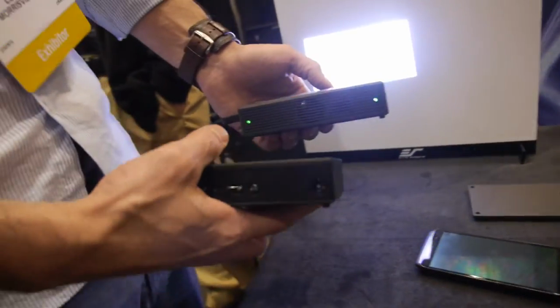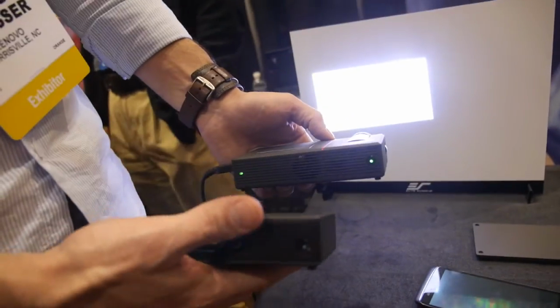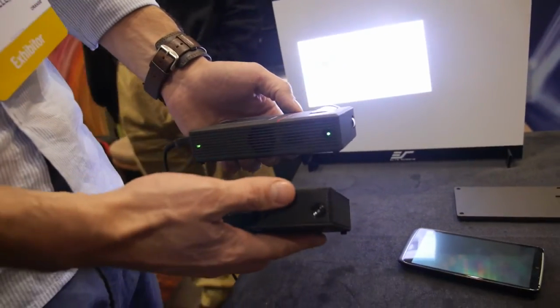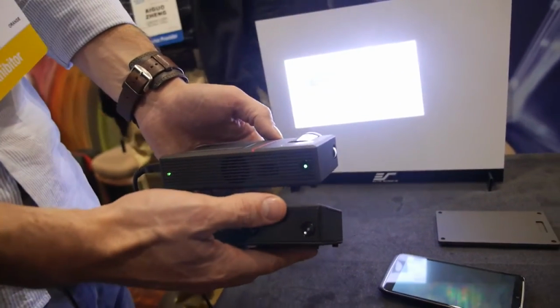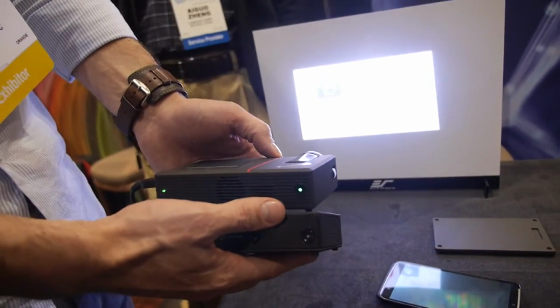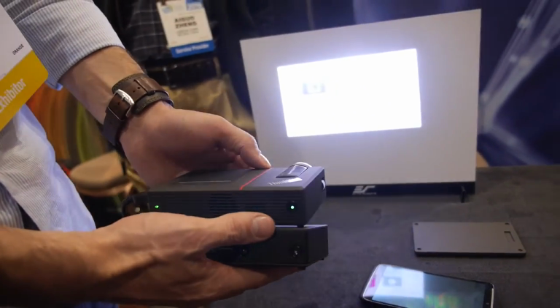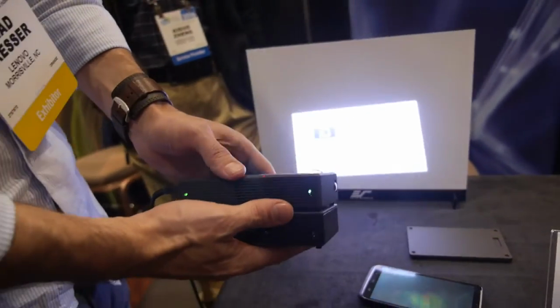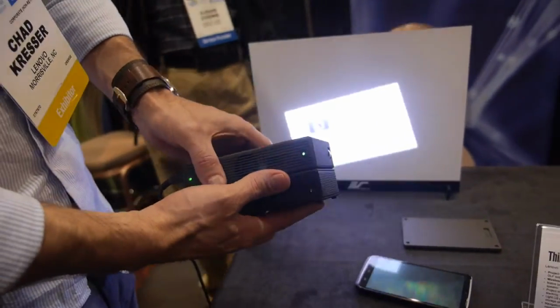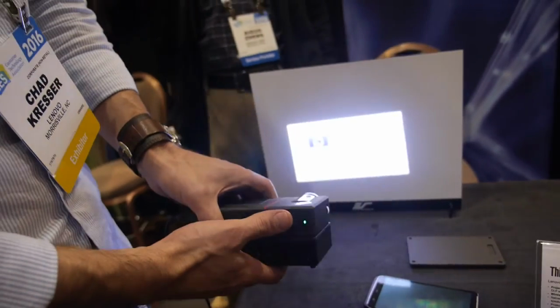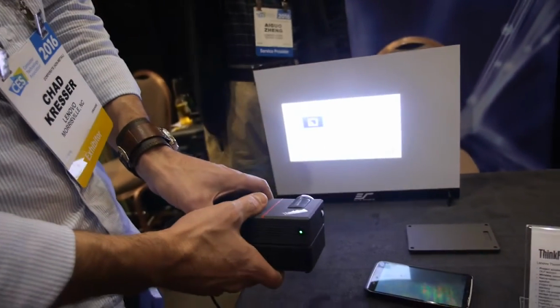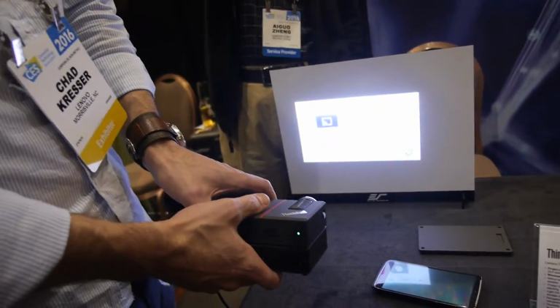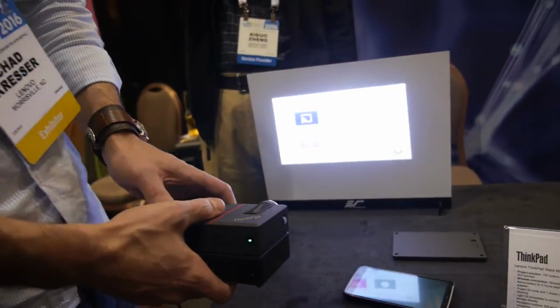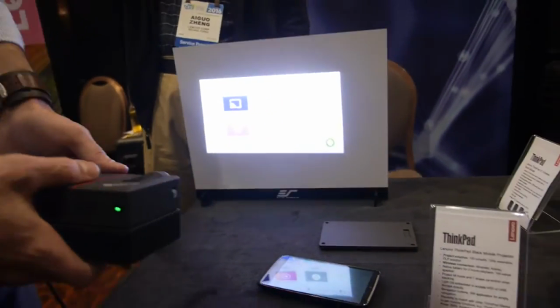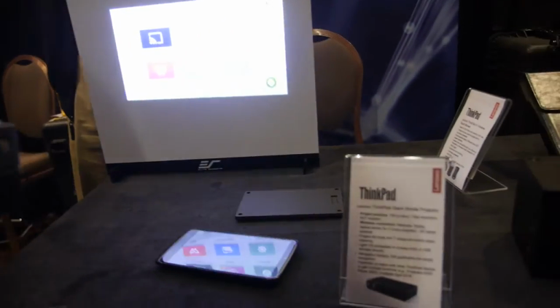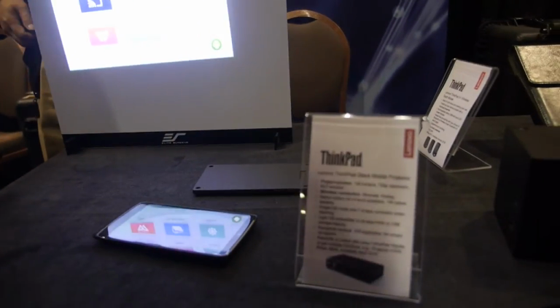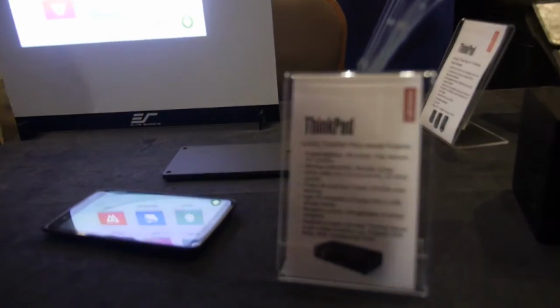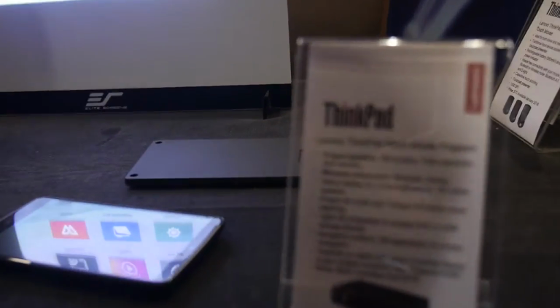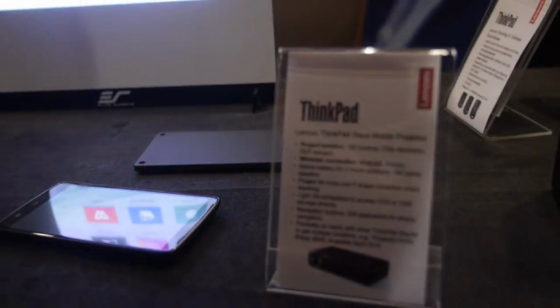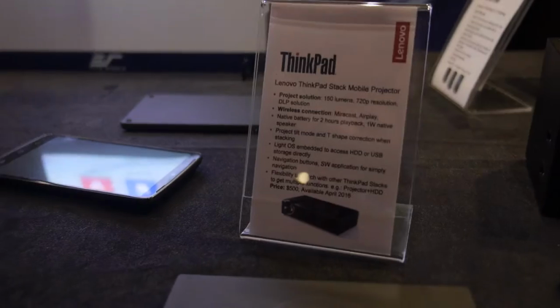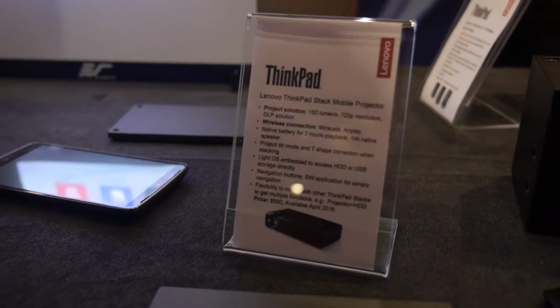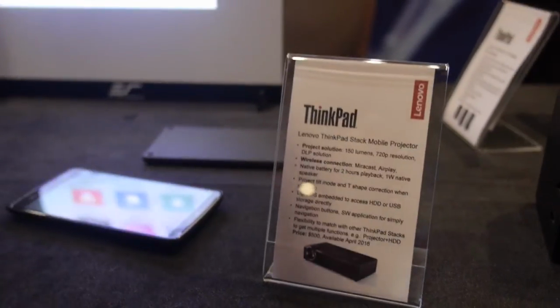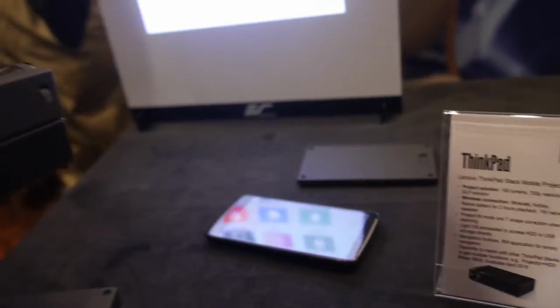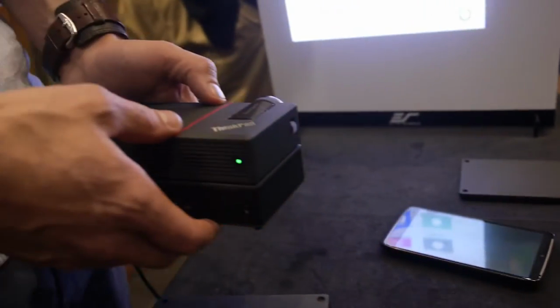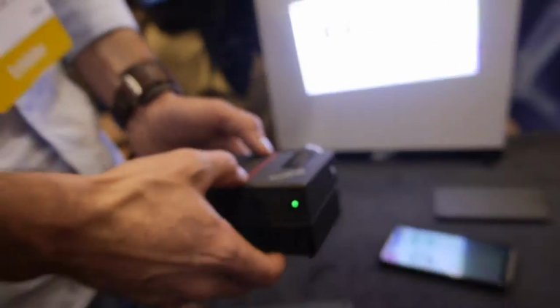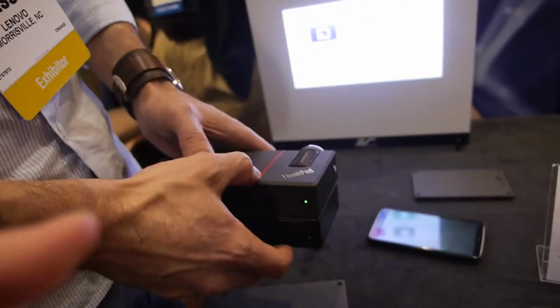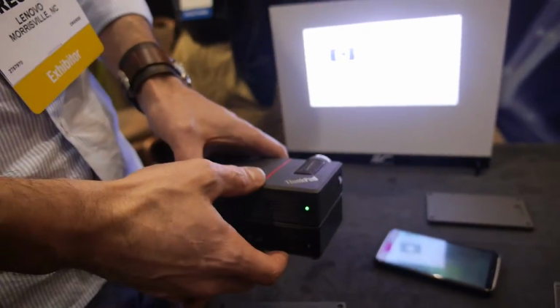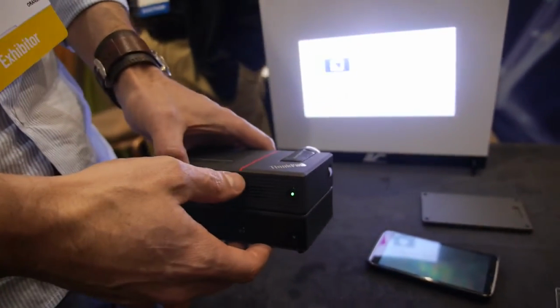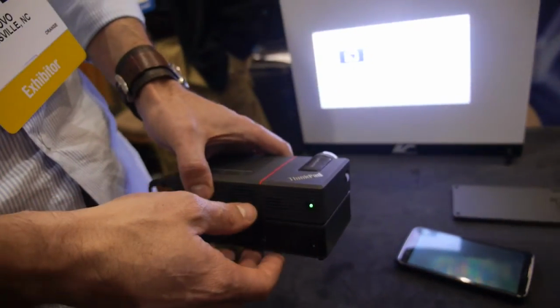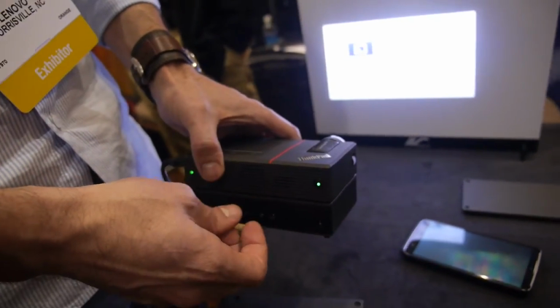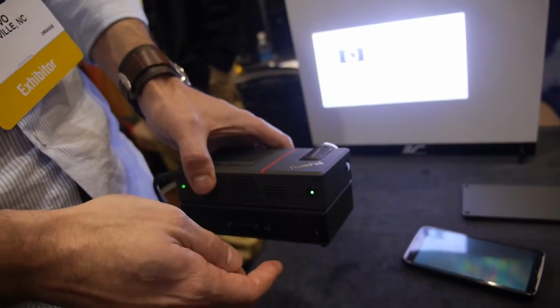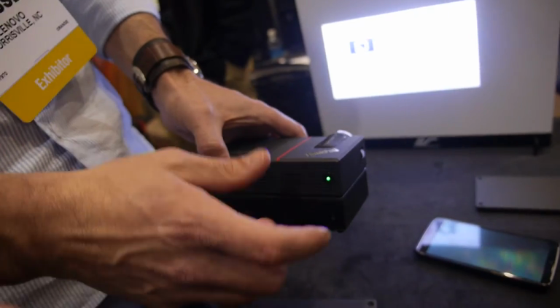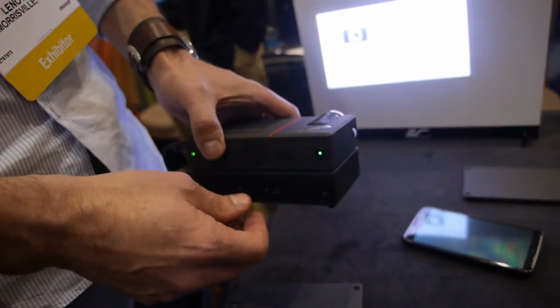It's running Android 5.1. The processor is a Realtek processor — a Realtek ARM CPU, possibly an ARM Cortex A9 or something similar, though that's not exactly confirmed.